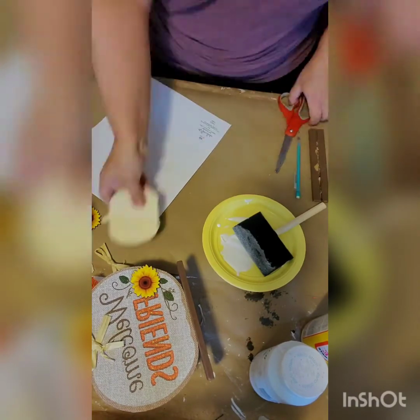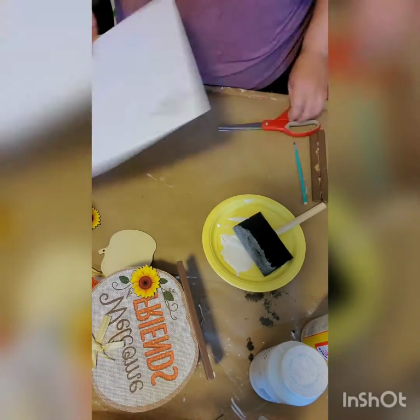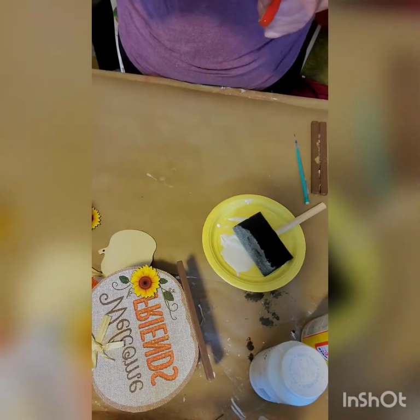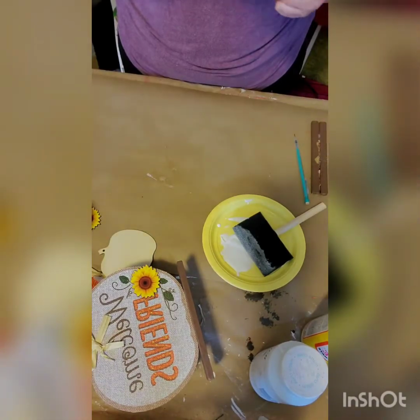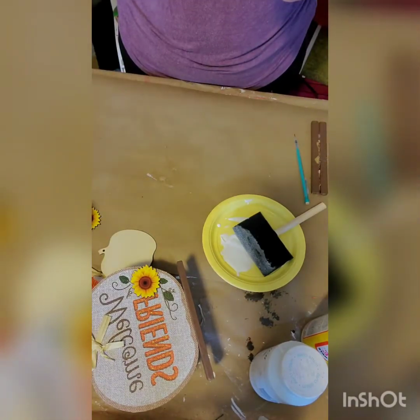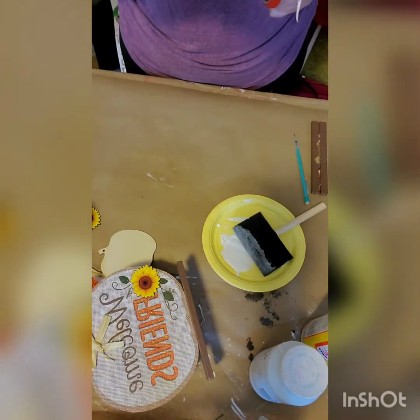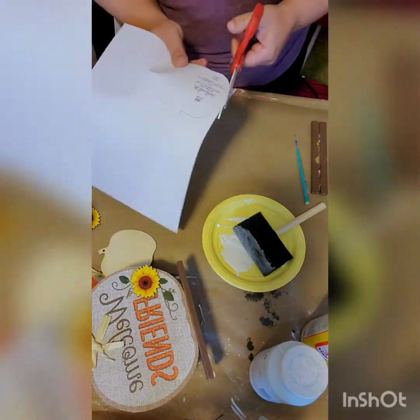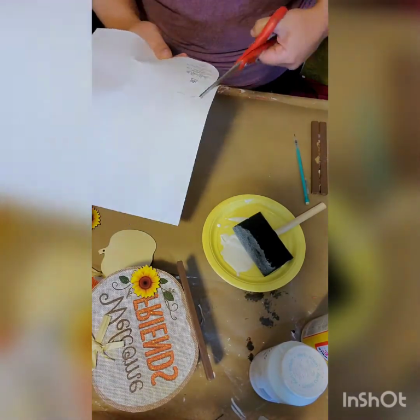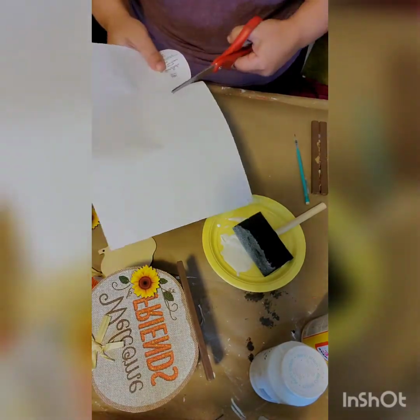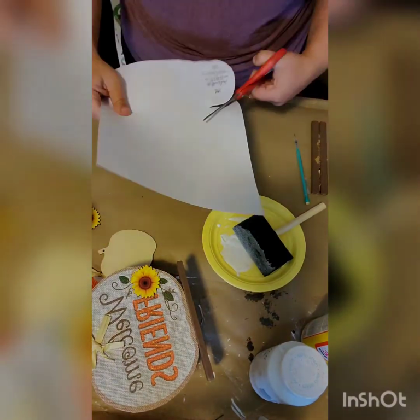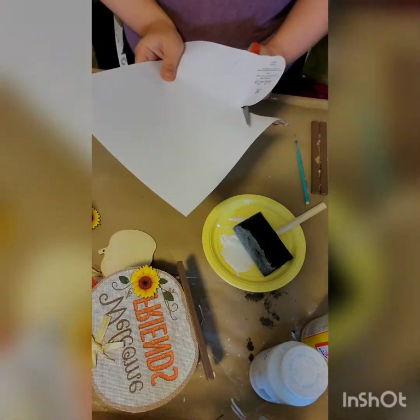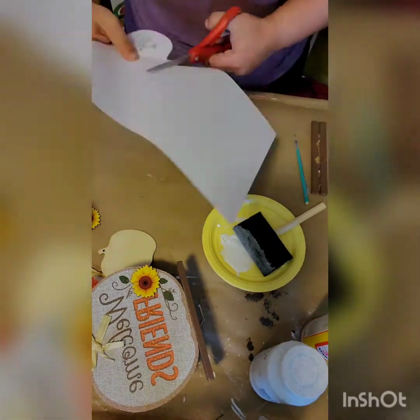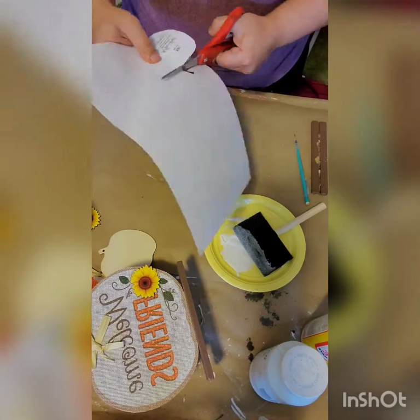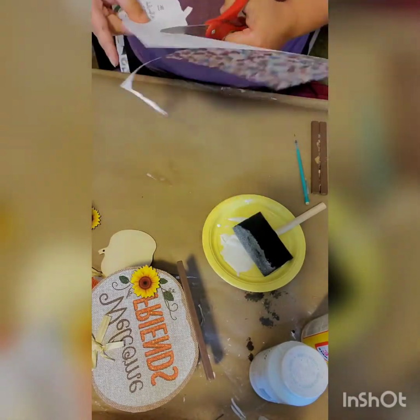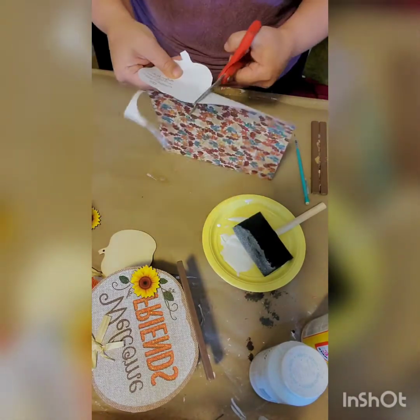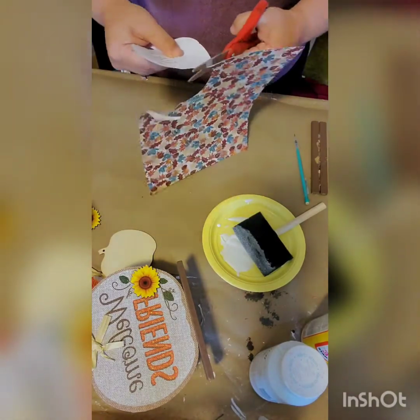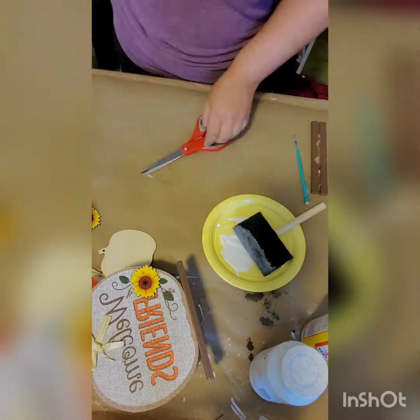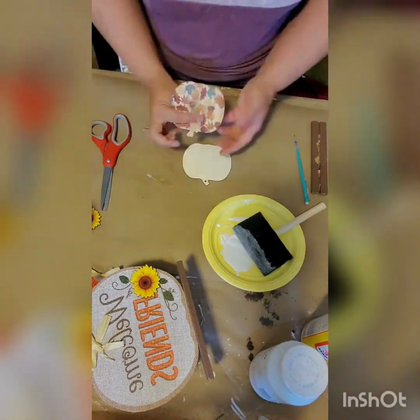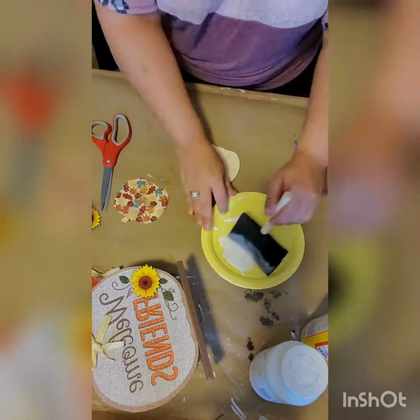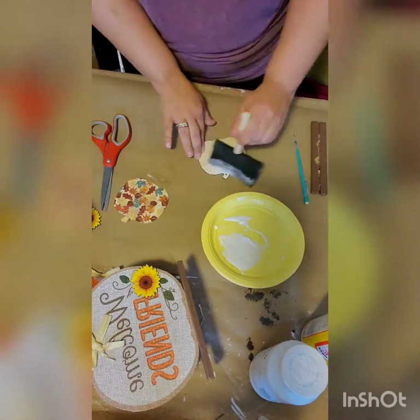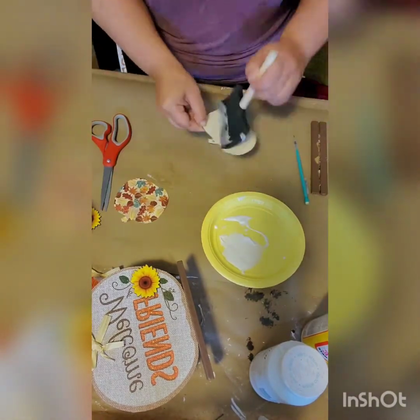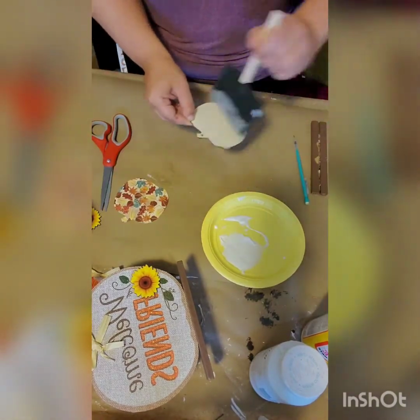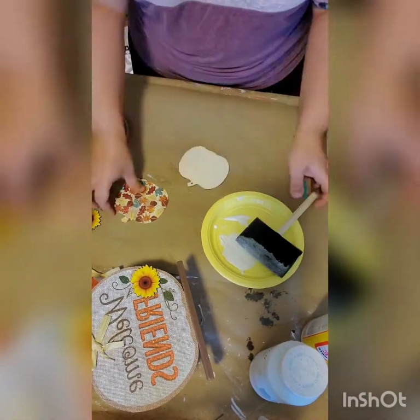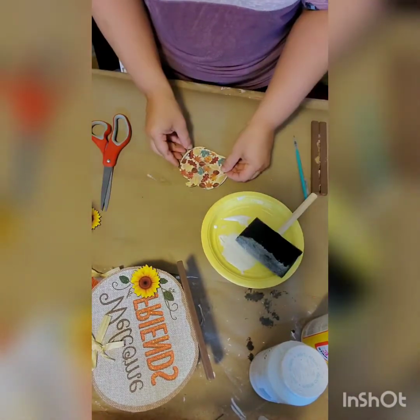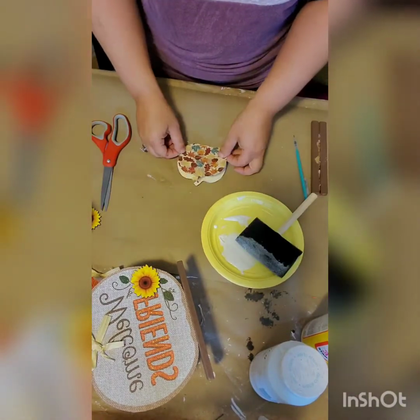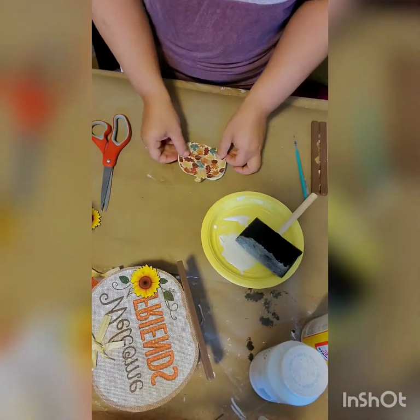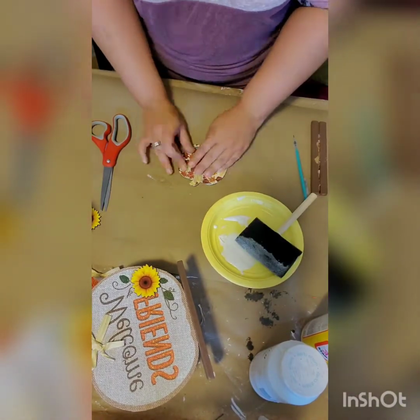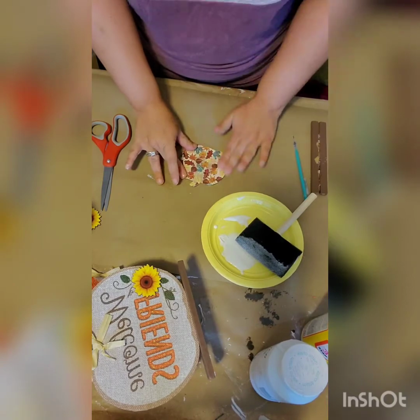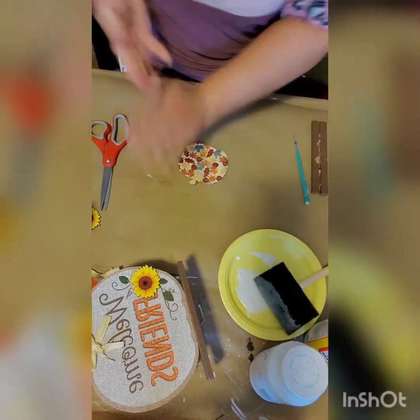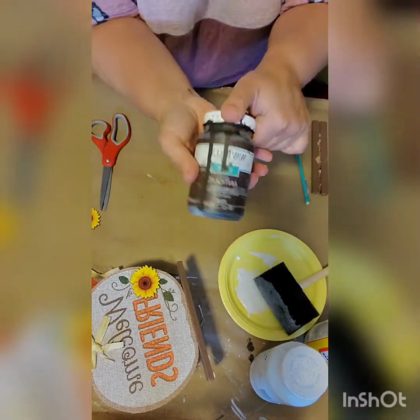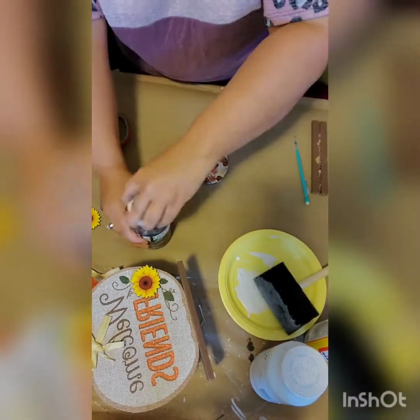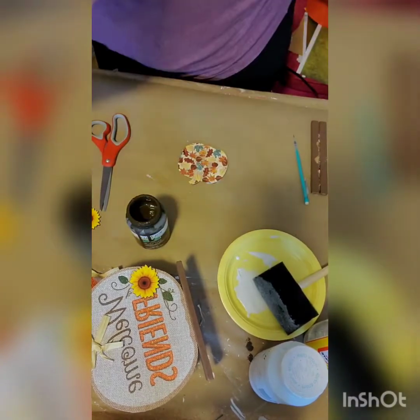Then you're going to go ahead and take one of those pumpkins out of that package of Color Your Own Pumpkins and you're going to mod podge on there as well. Line it up — it's perfect.